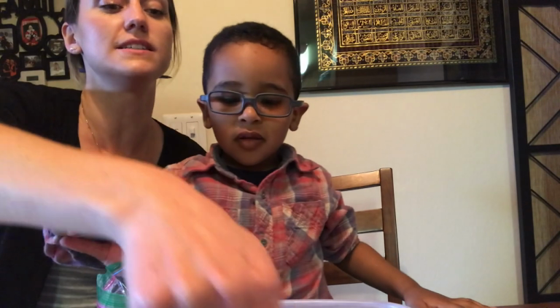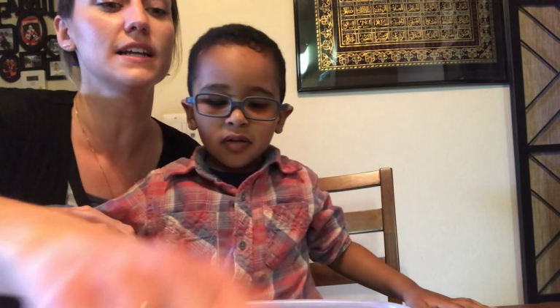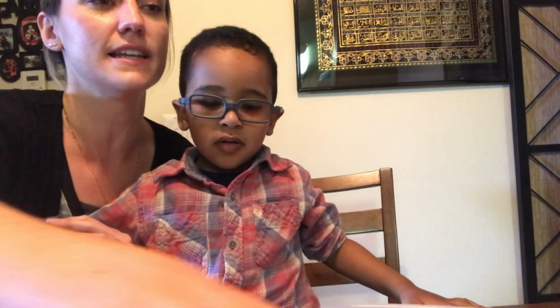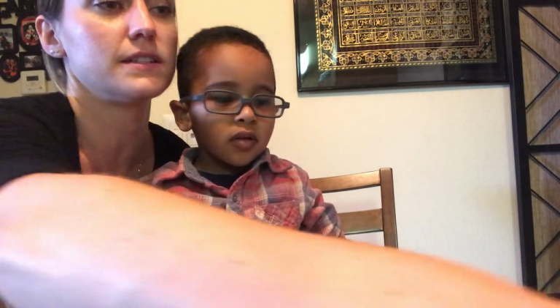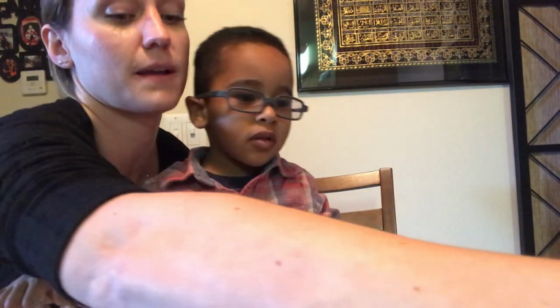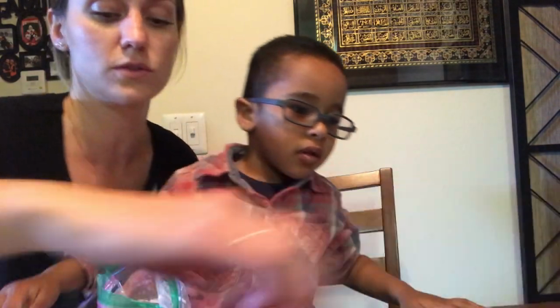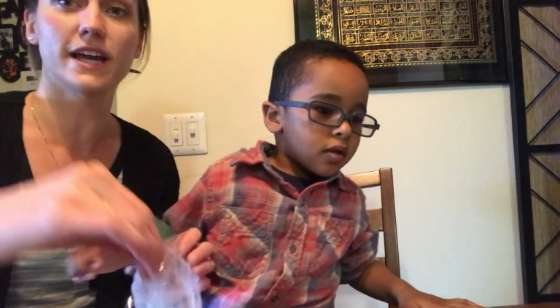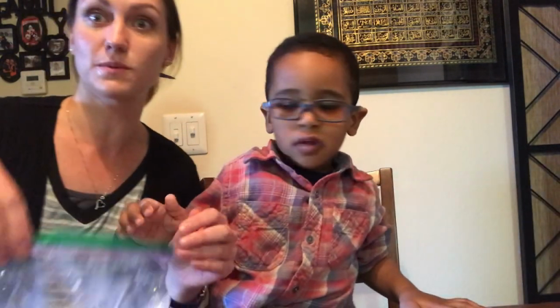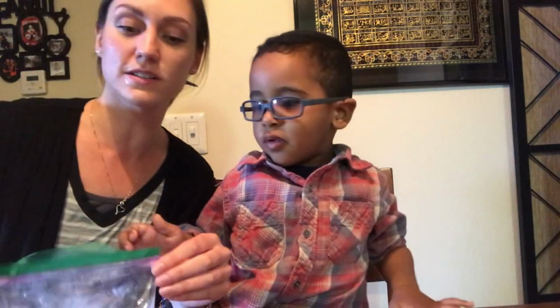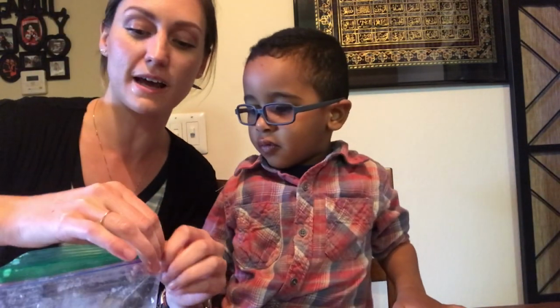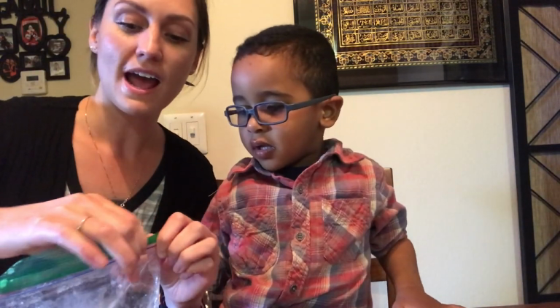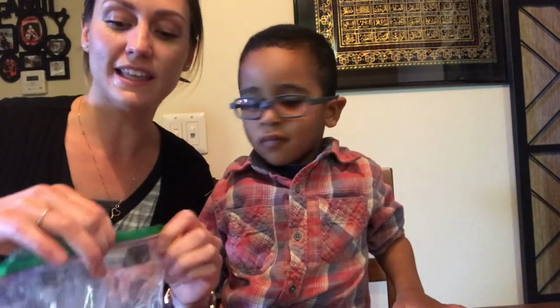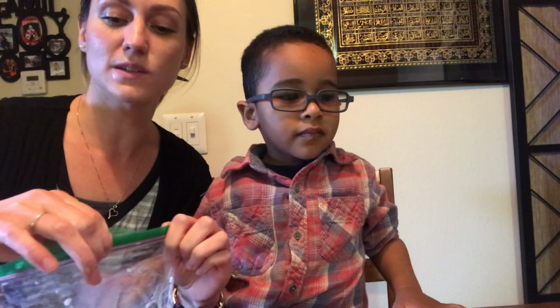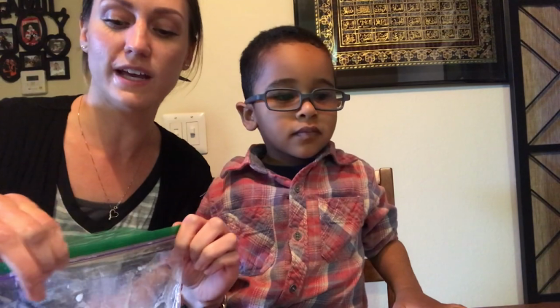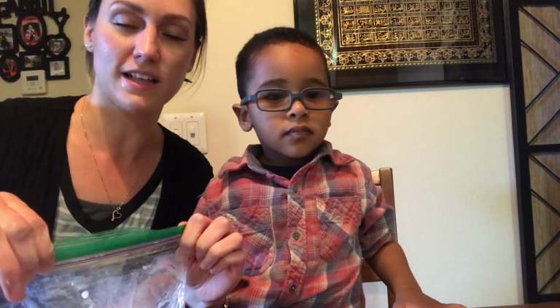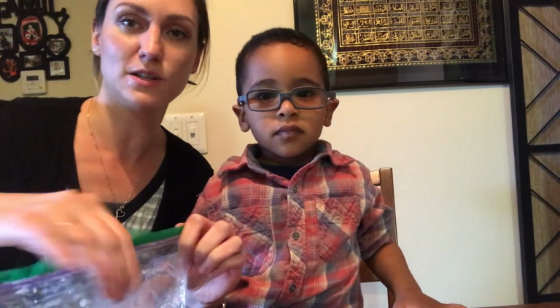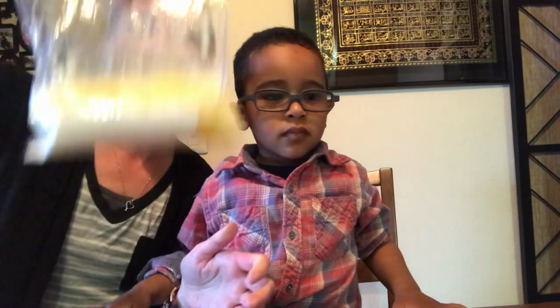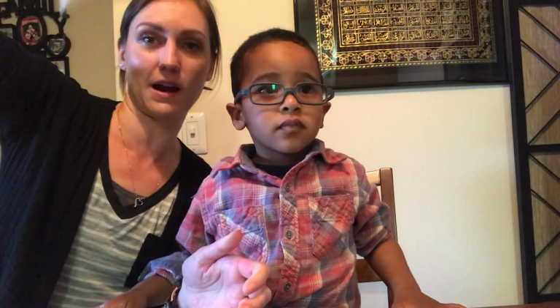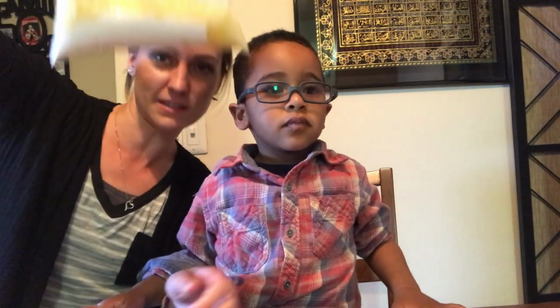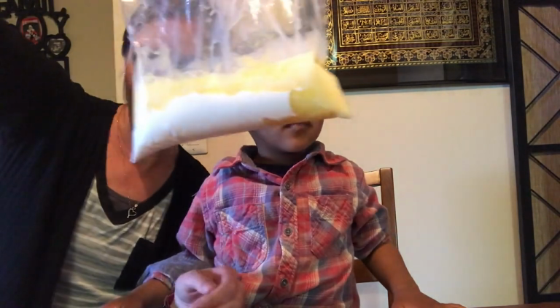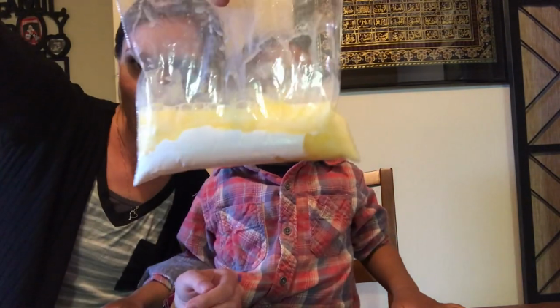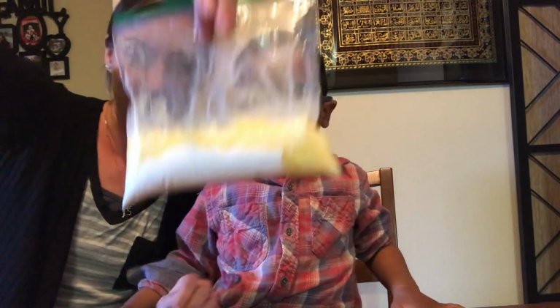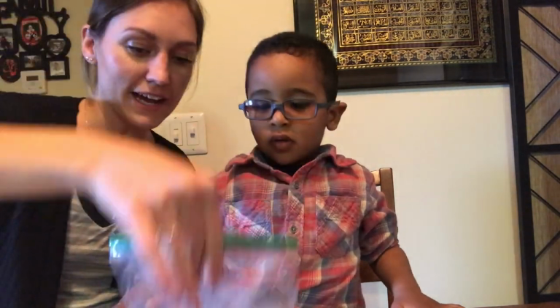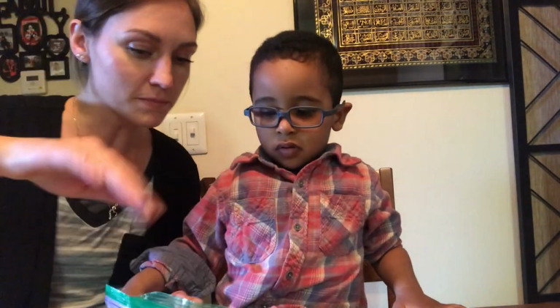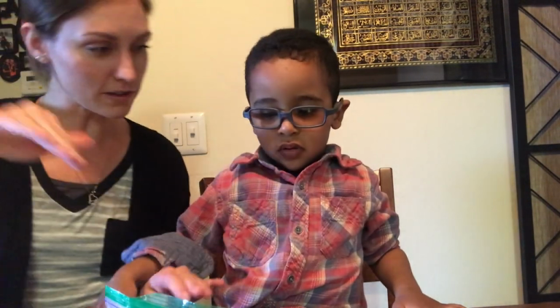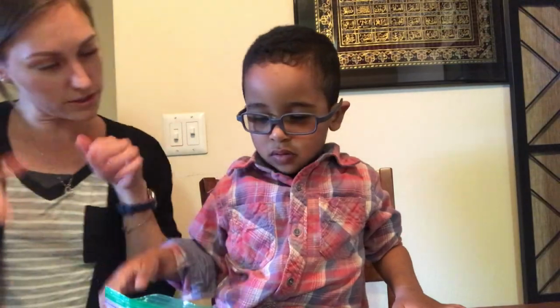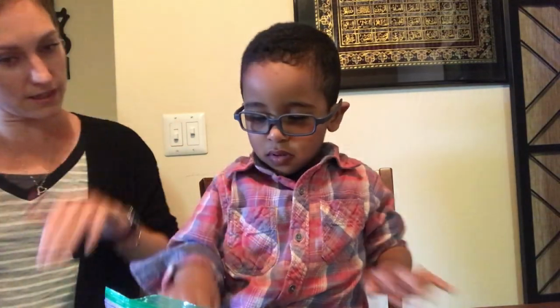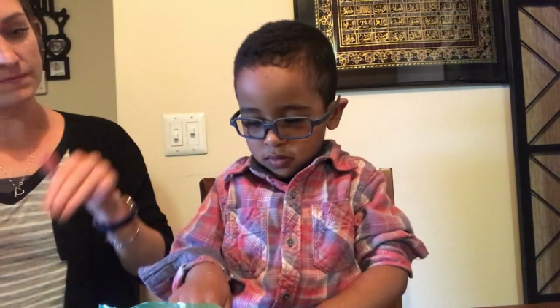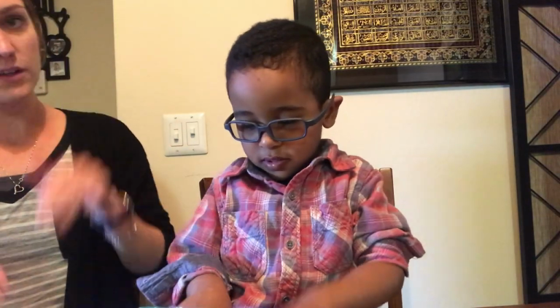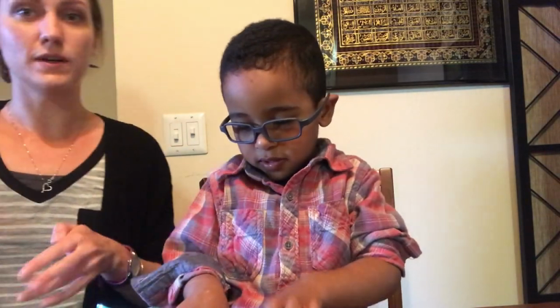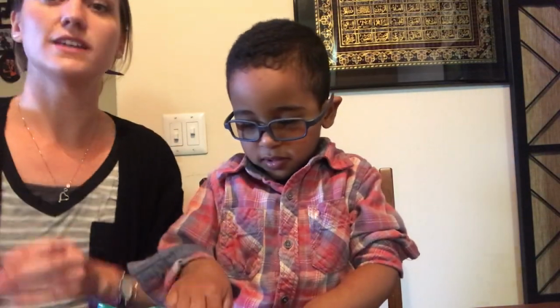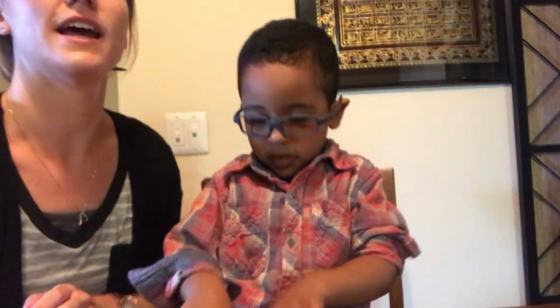You did it! Now it's time to squish it. So we close this up and let the kids squish it. That's the super fun part. Okay, this is what it looks like right now. Remember how to squish it? Squish it!